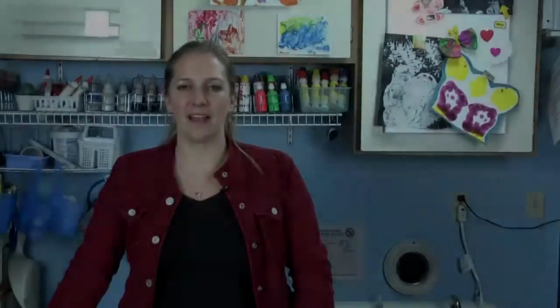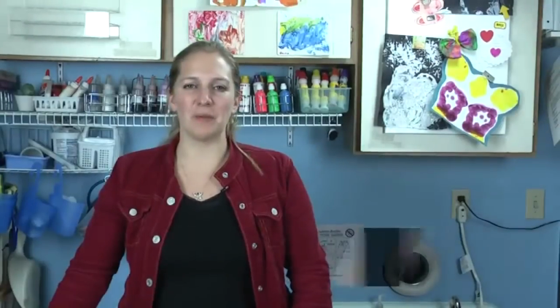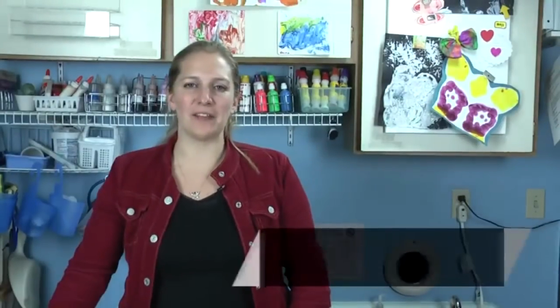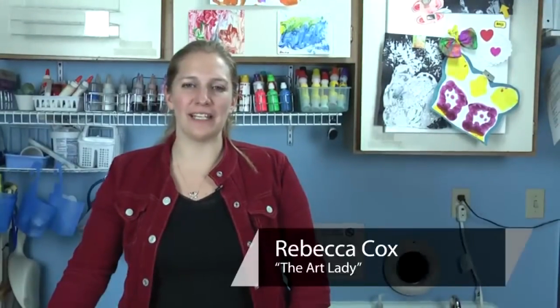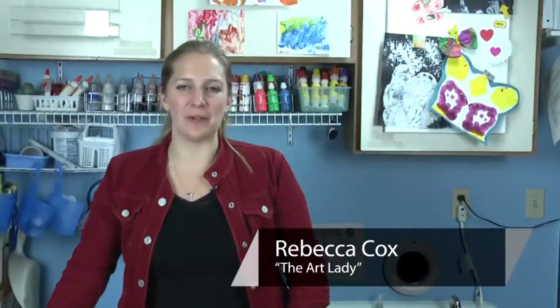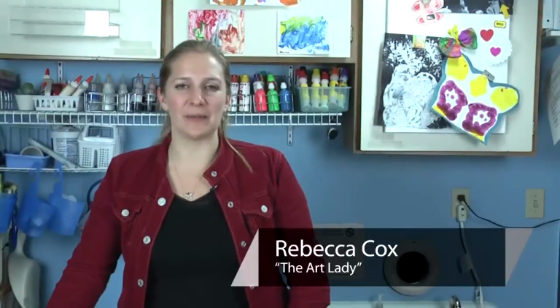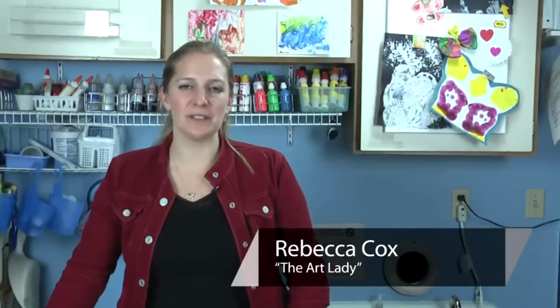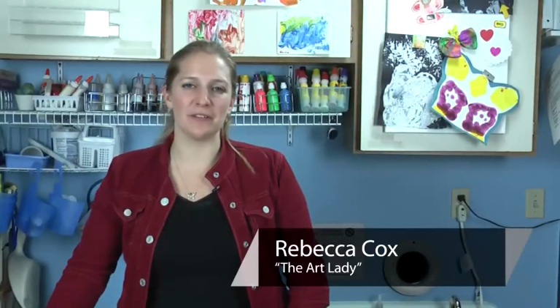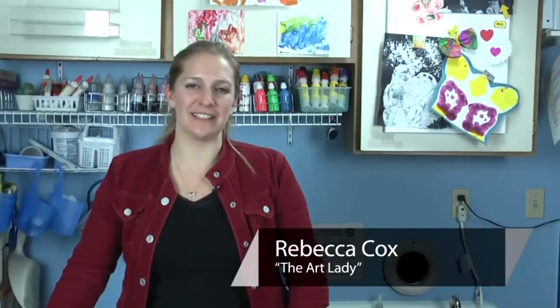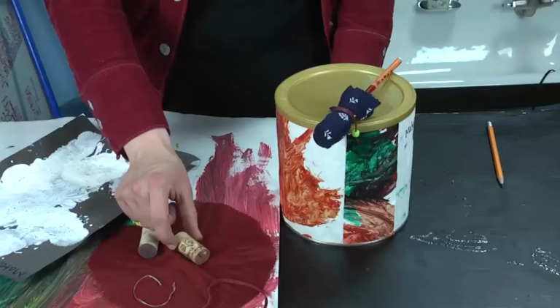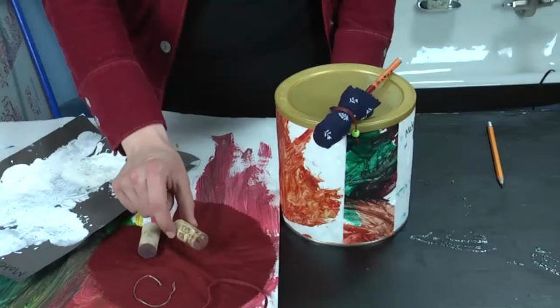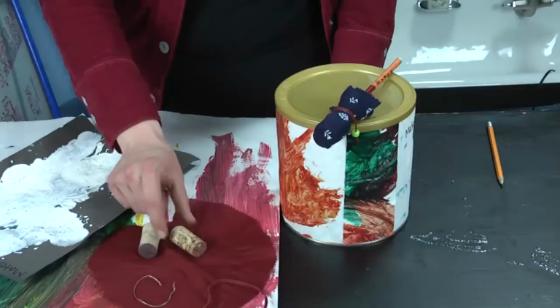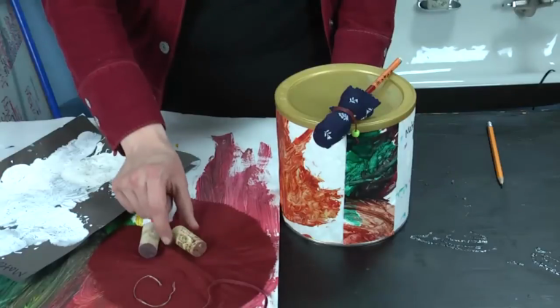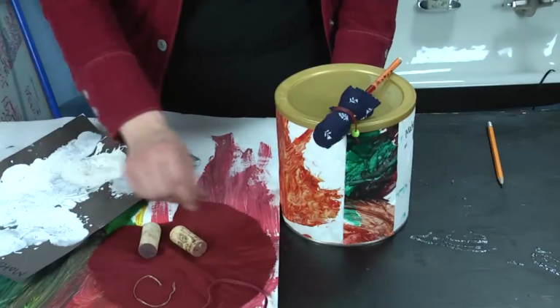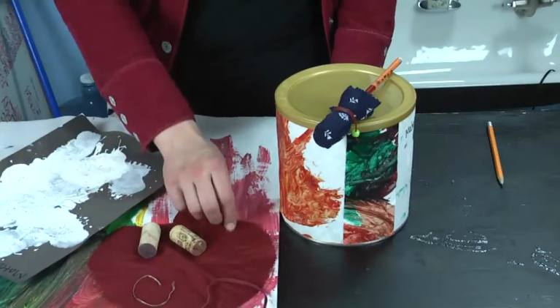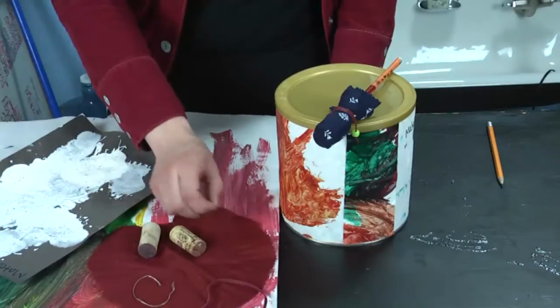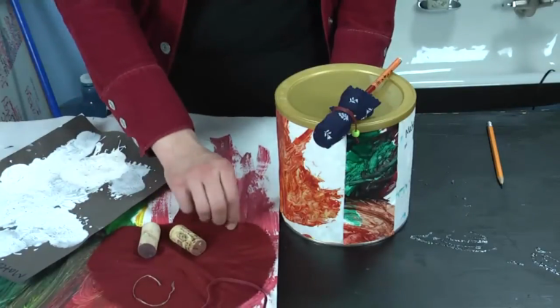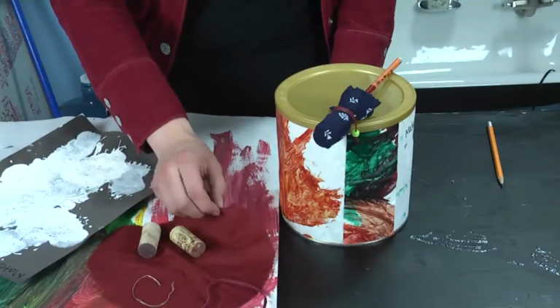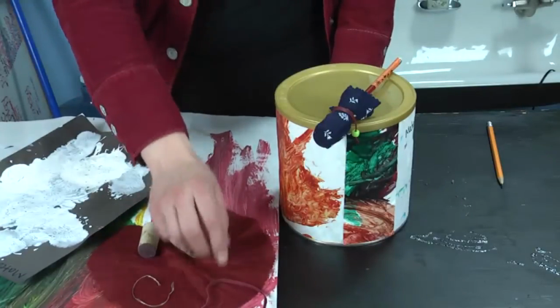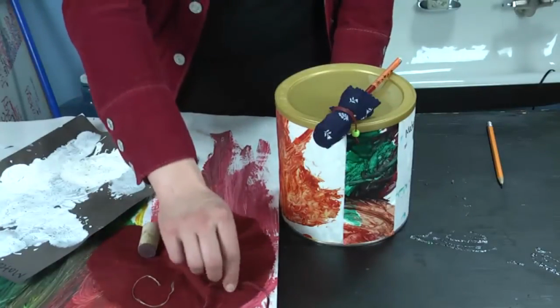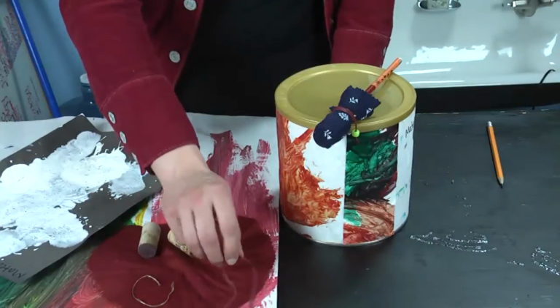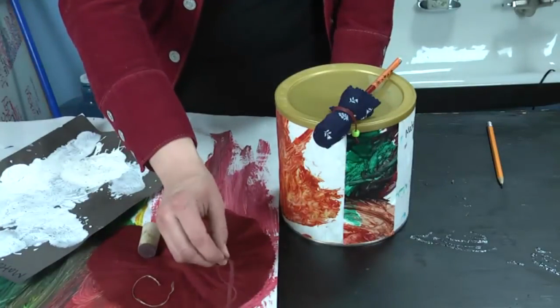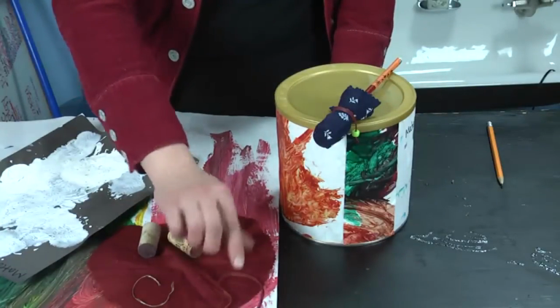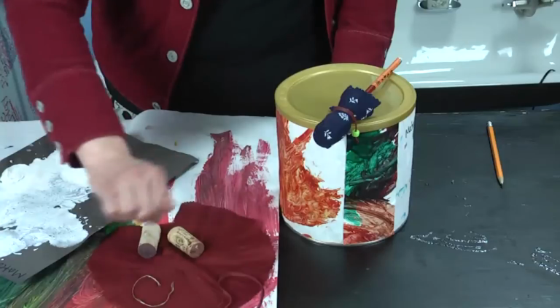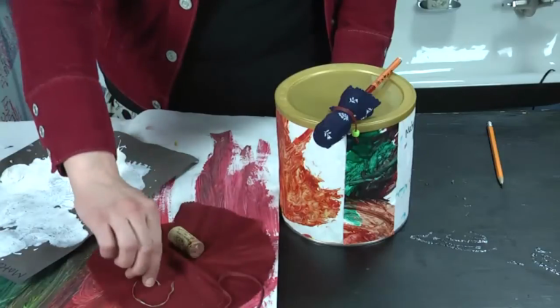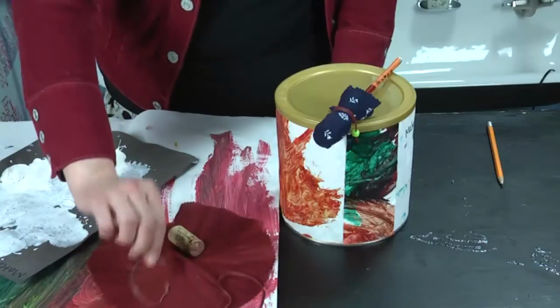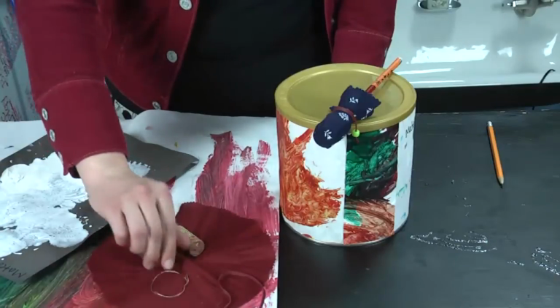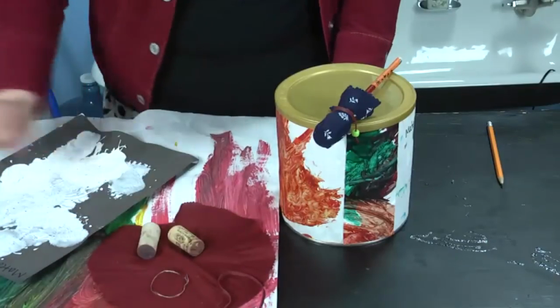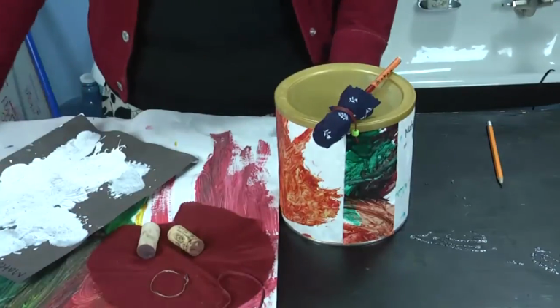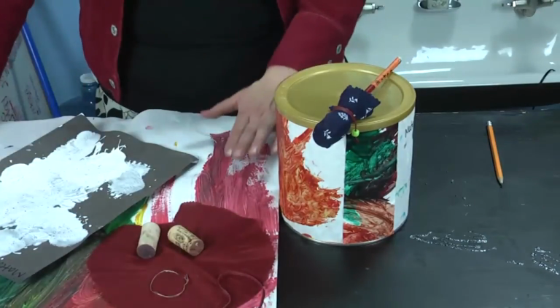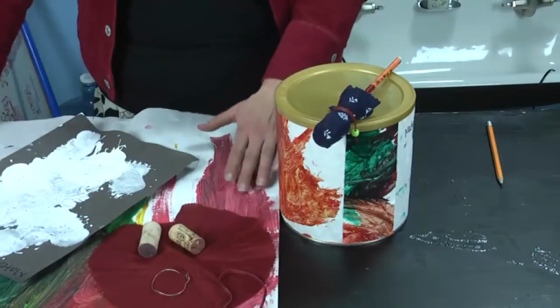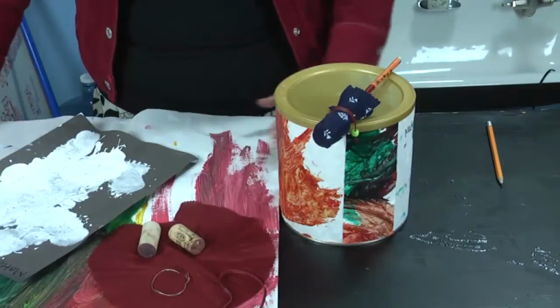Hi, I'm Rebecca the Art Lady and we're going to make some Christmas crafts for kids. What you're going to need is wine corks, some cloth material, some ribbon or leather, some string, and some leftover paintings.